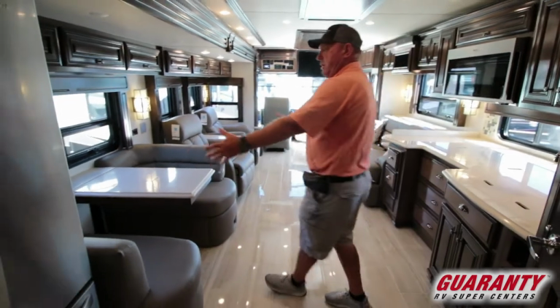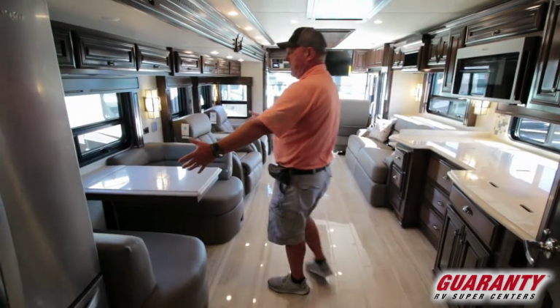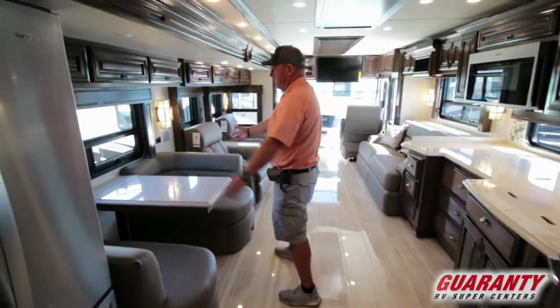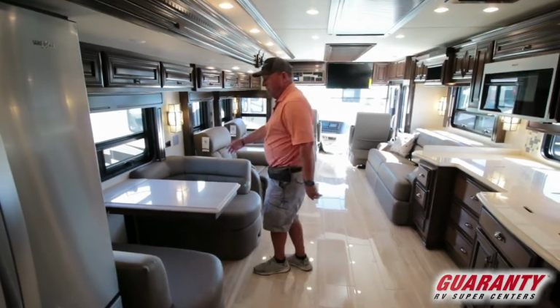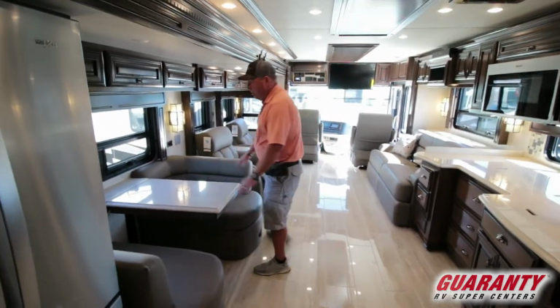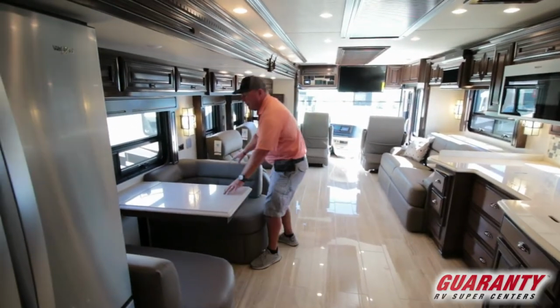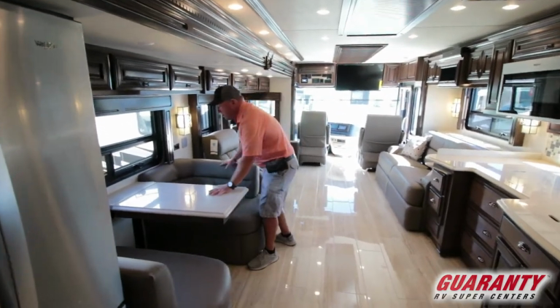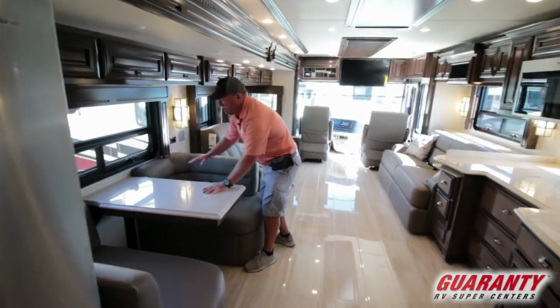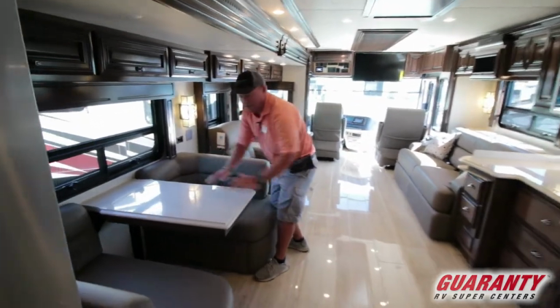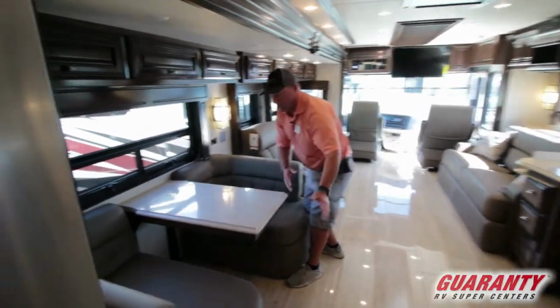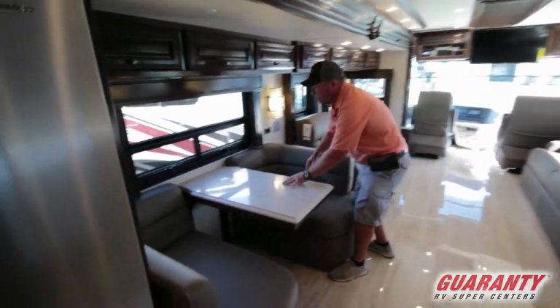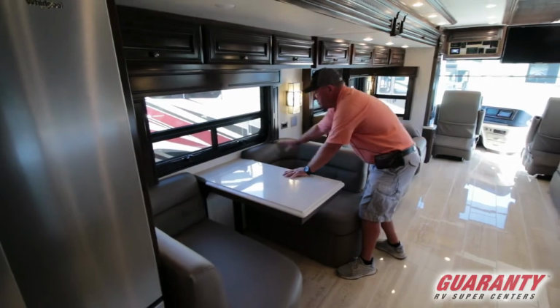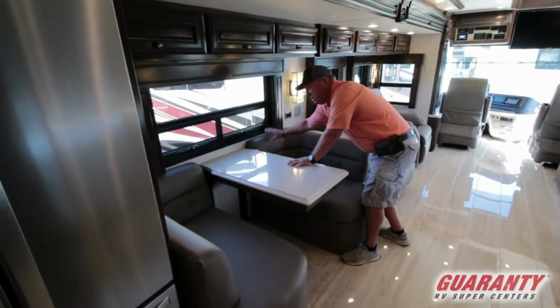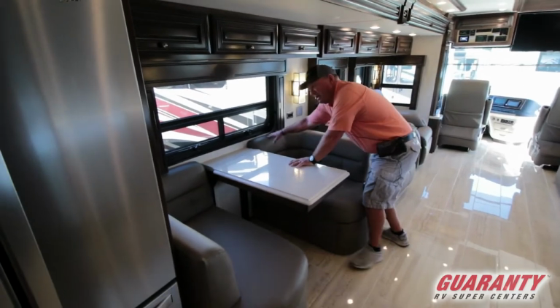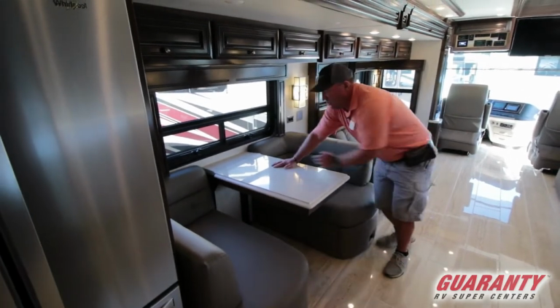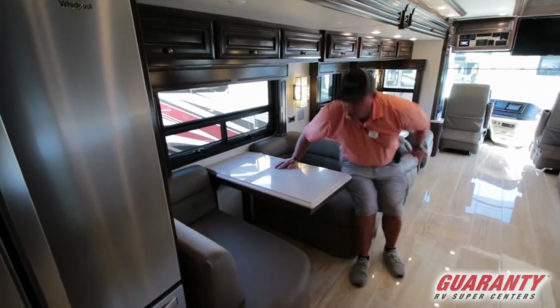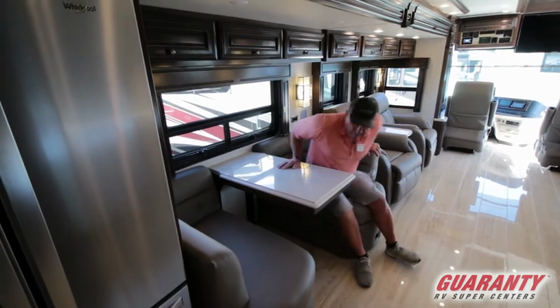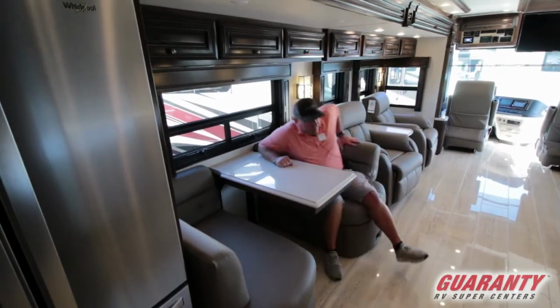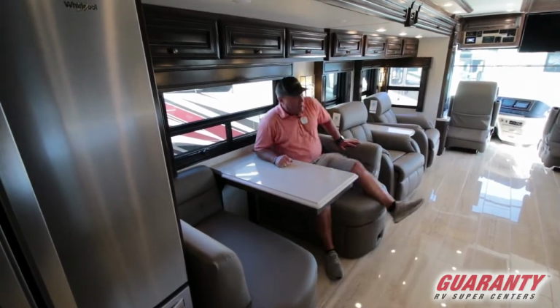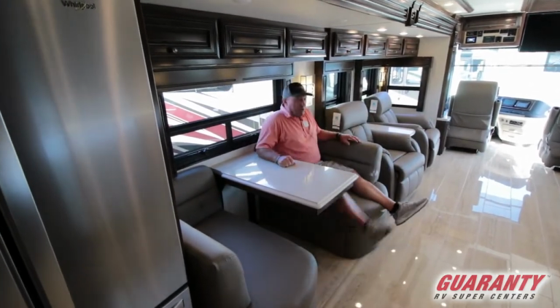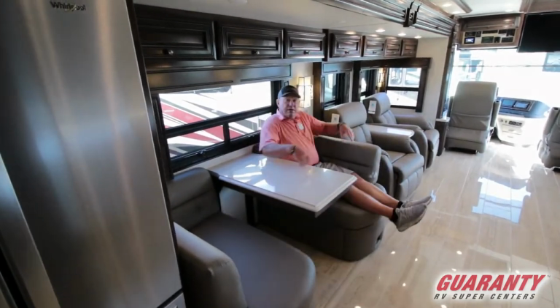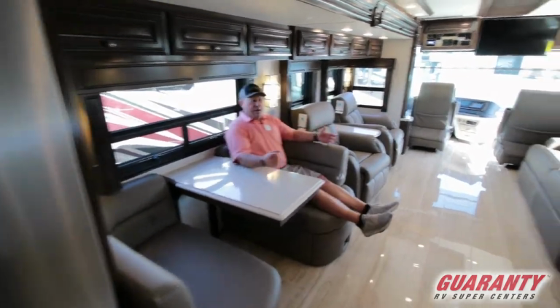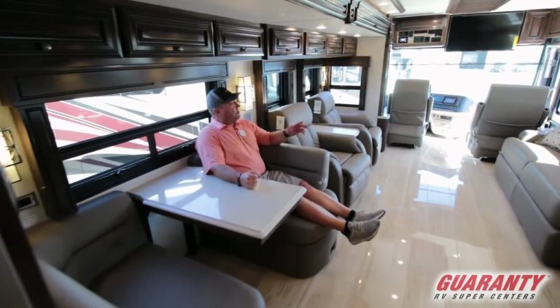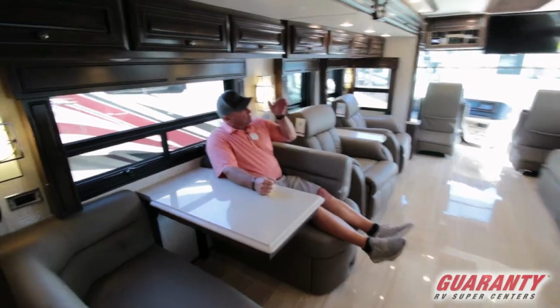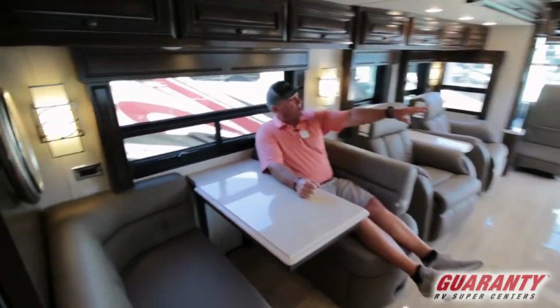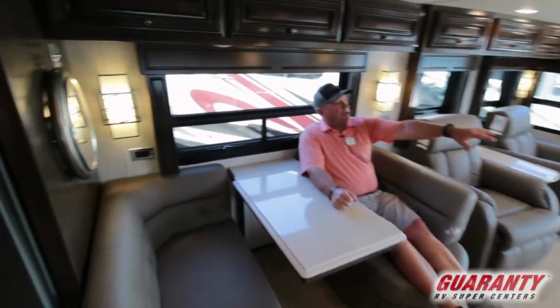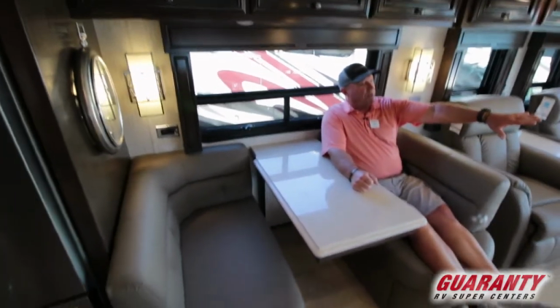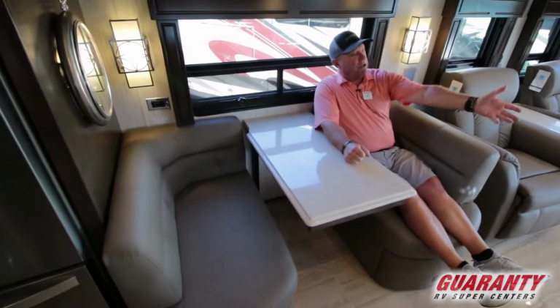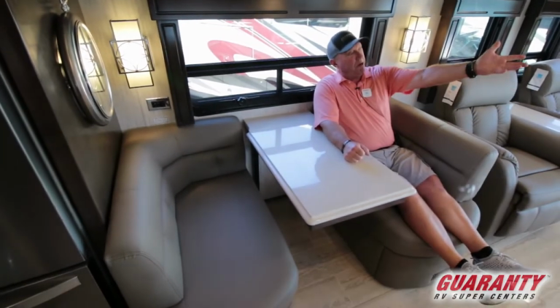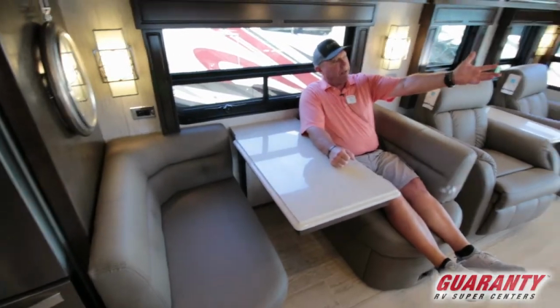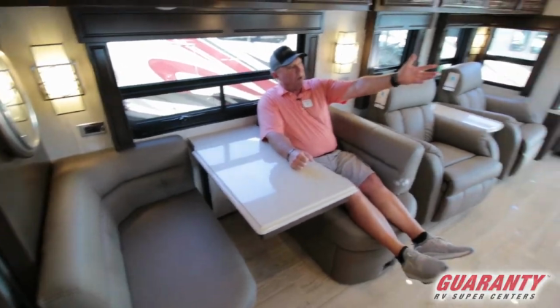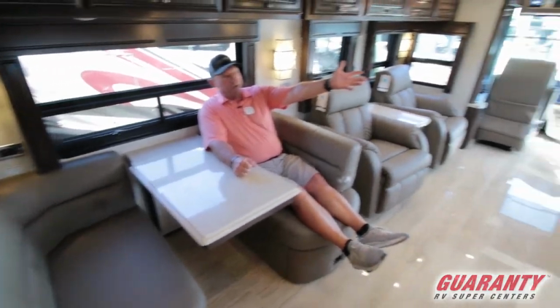Here's our dinette. One thing they've done — this extends out. There are a couple more chairs, but they put this pad here so when you're sitting here in the morning having your coffee, you can look across at your televator that's going to come up right there and watch the news.